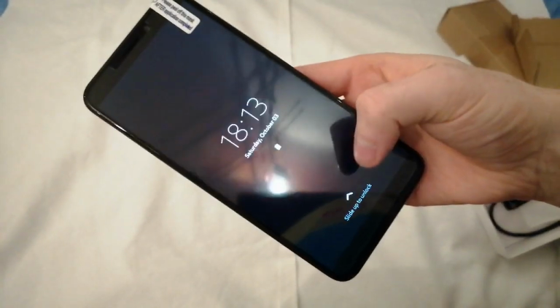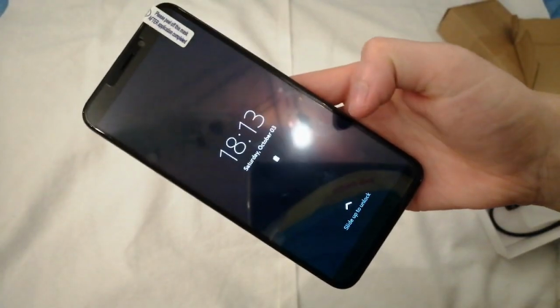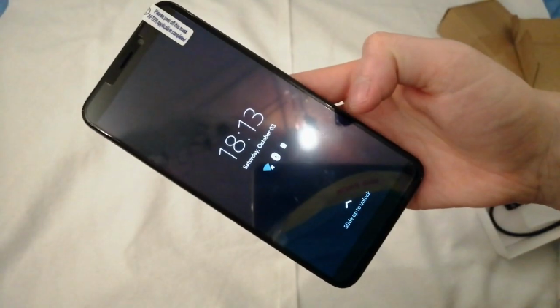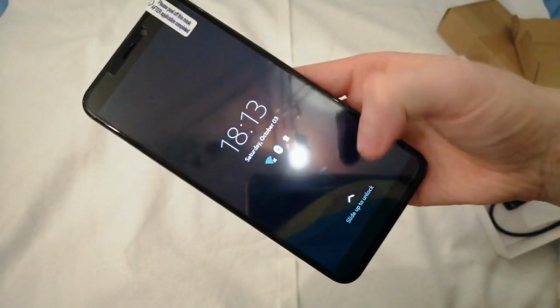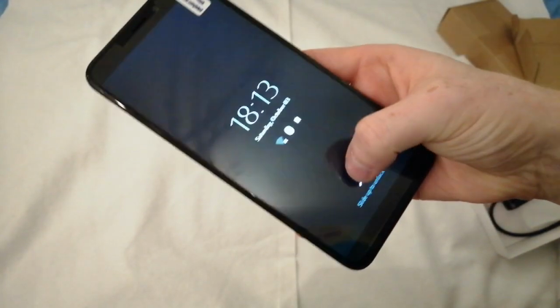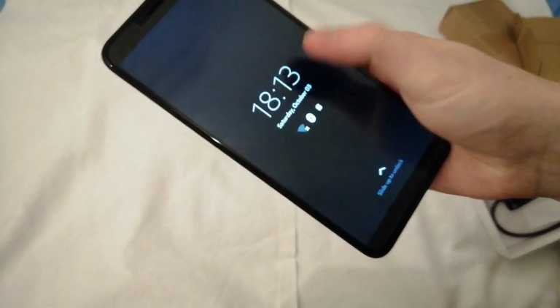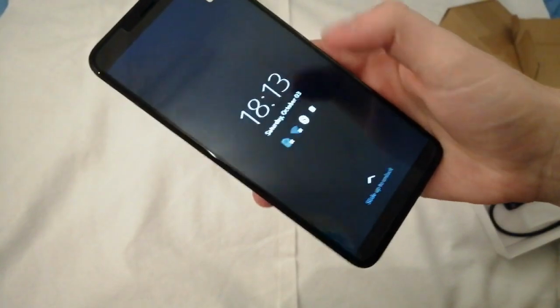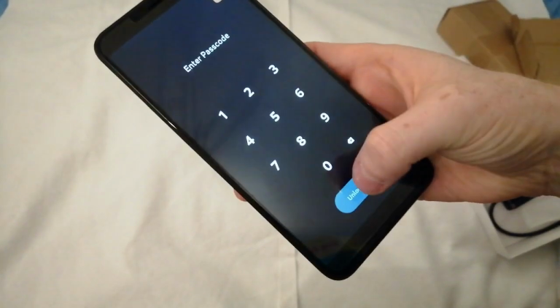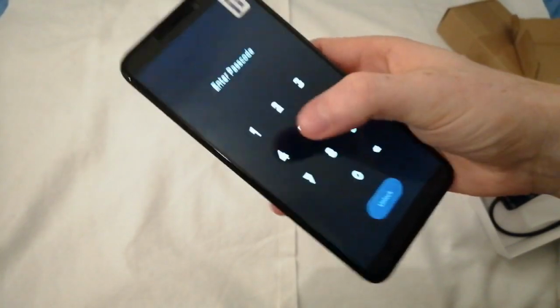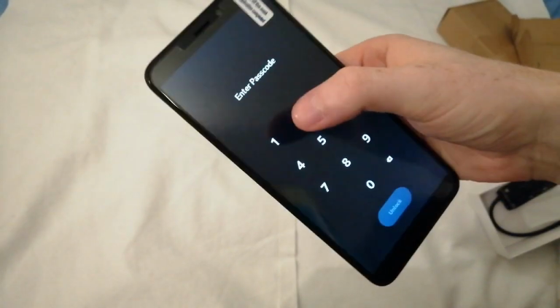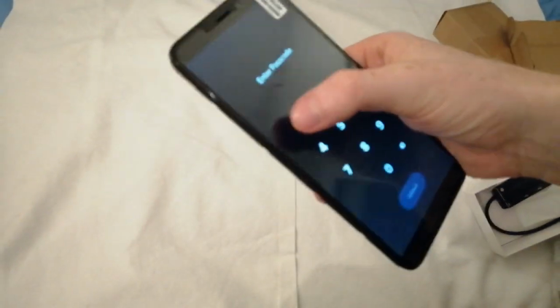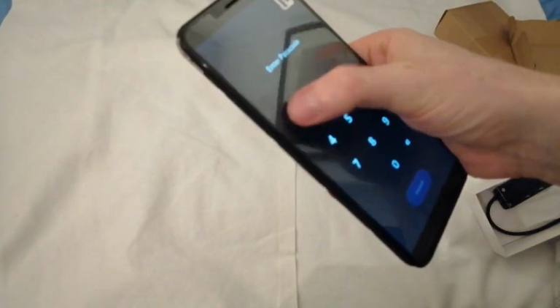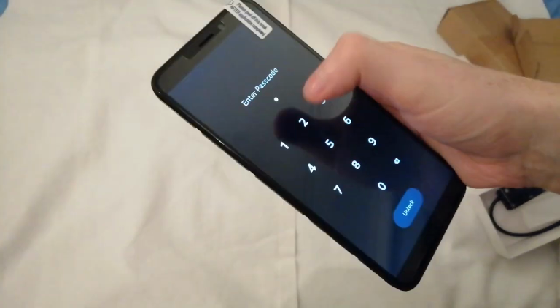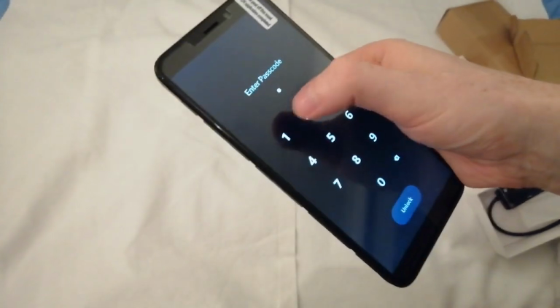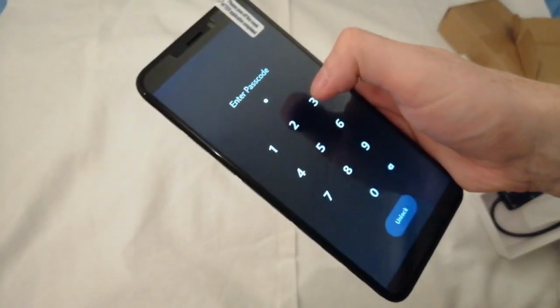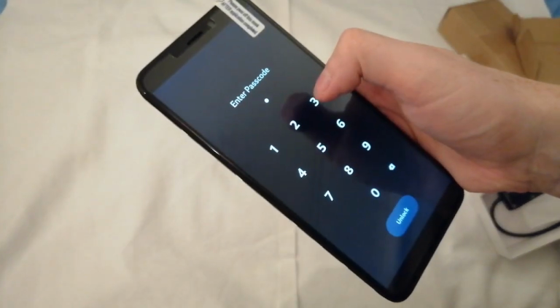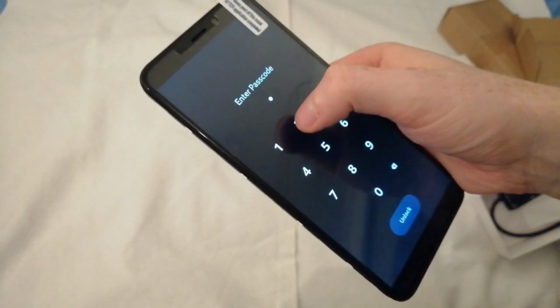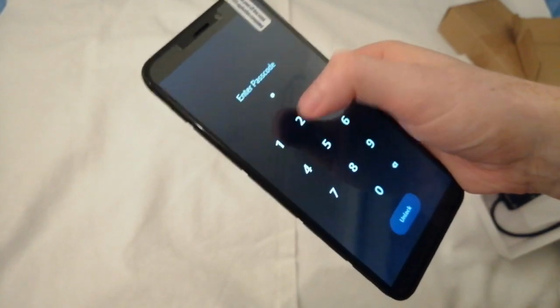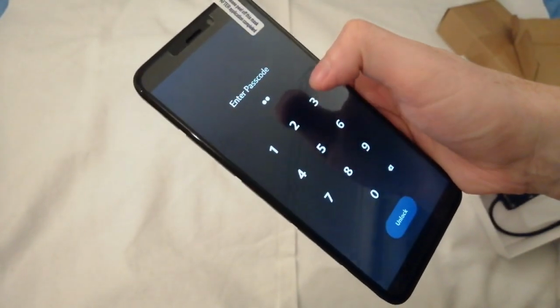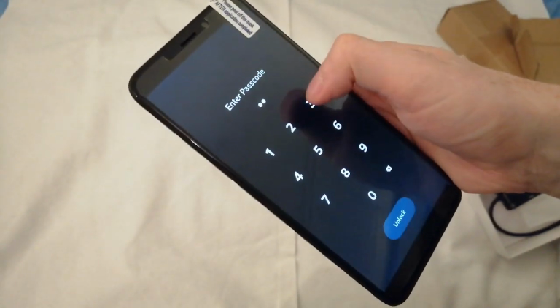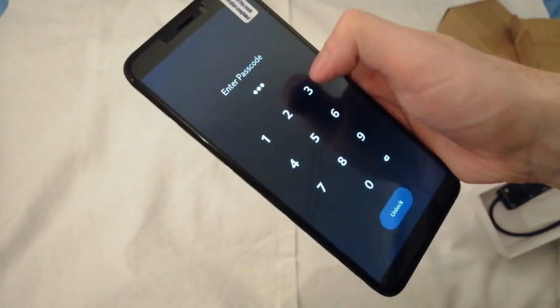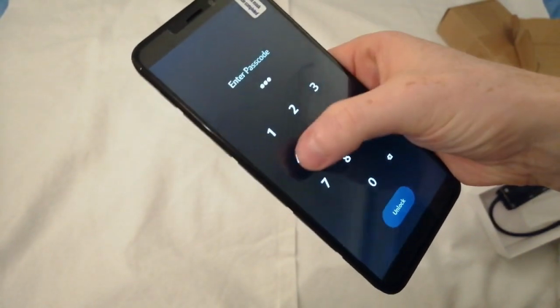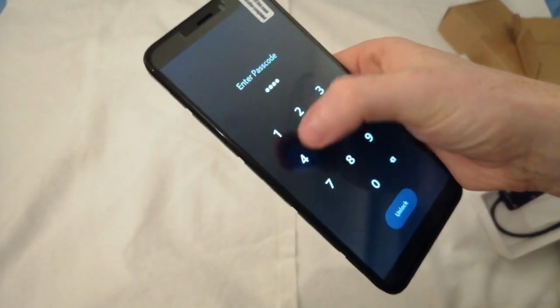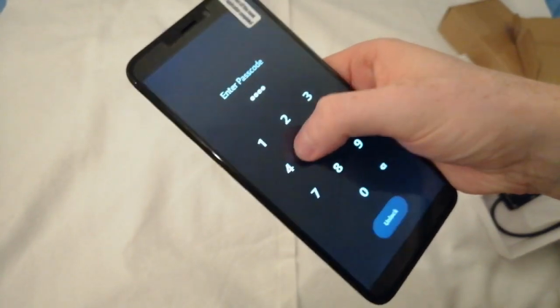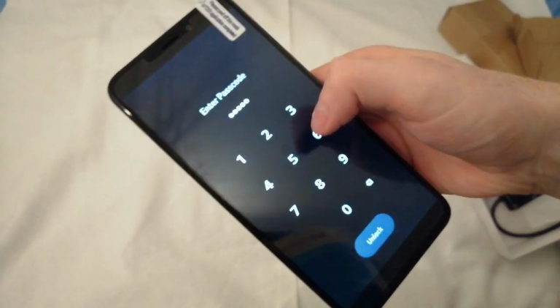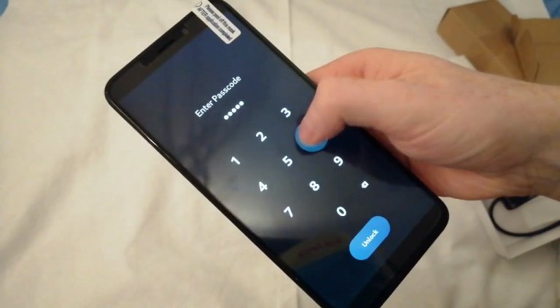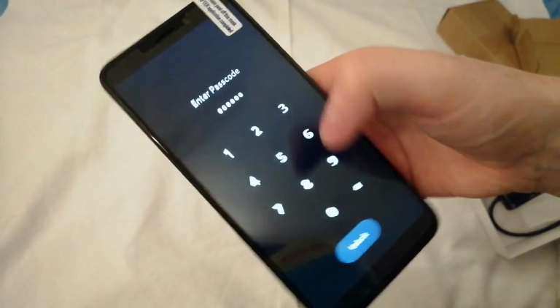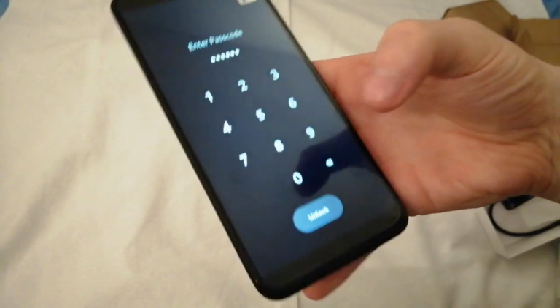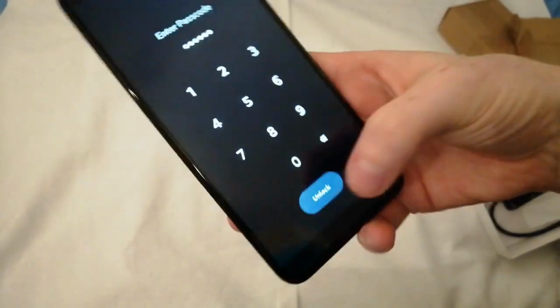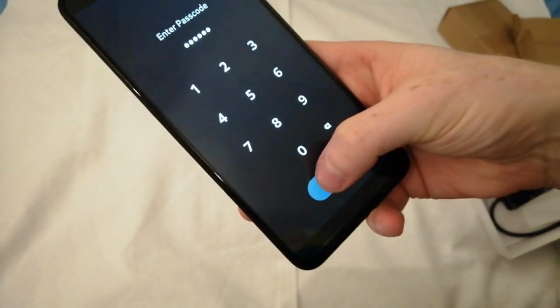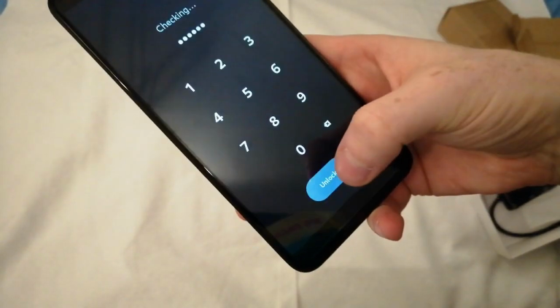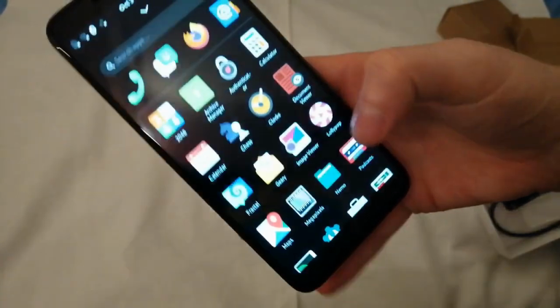And here we go — to log in. One, two, three, four, five, six. And unlock.